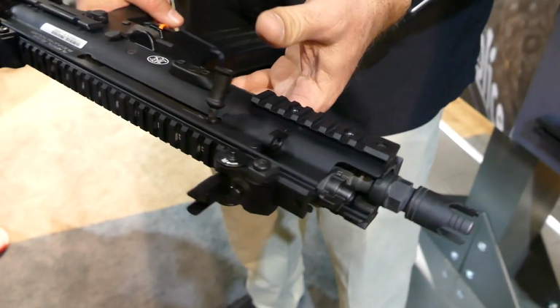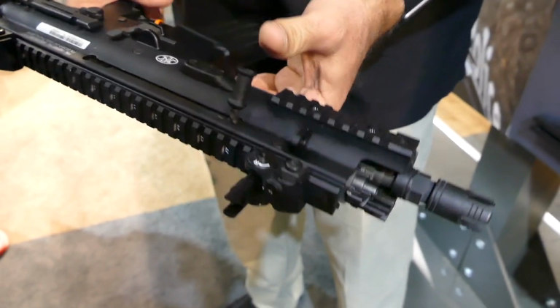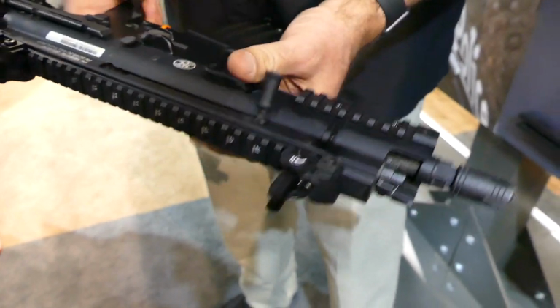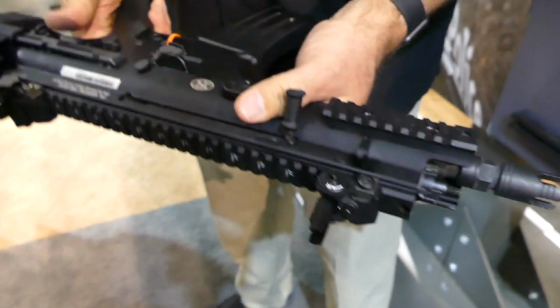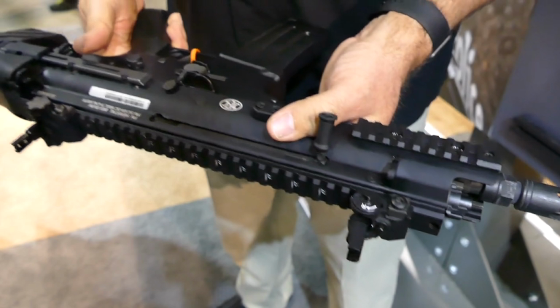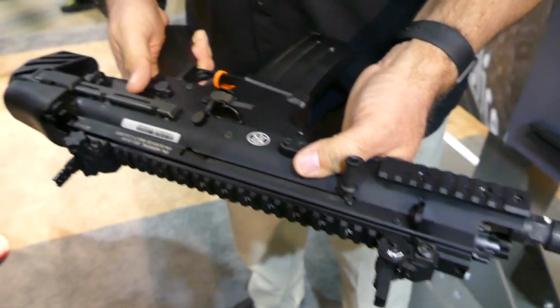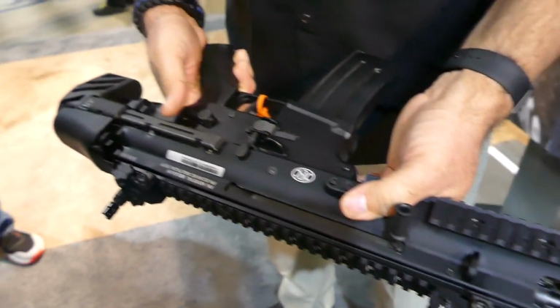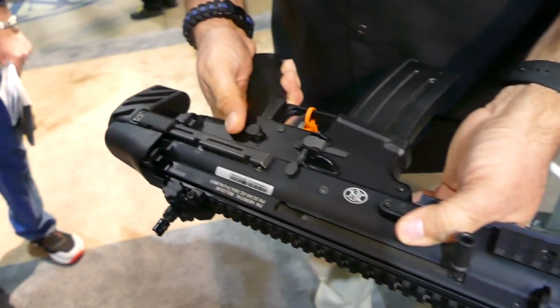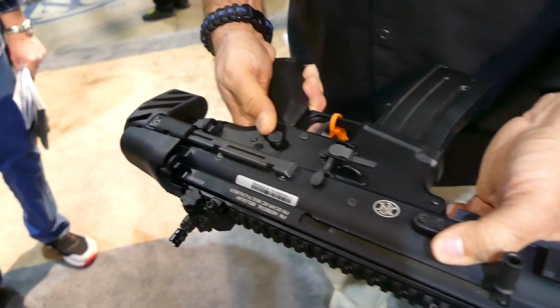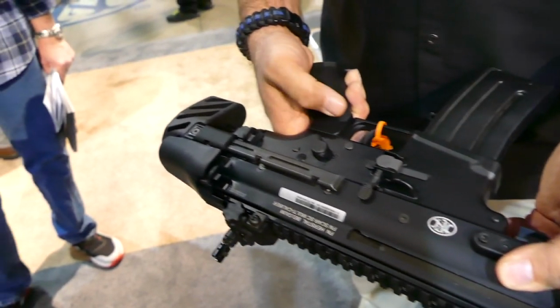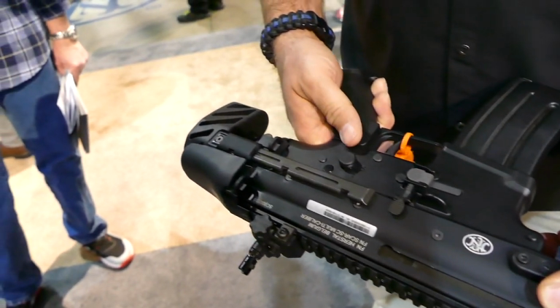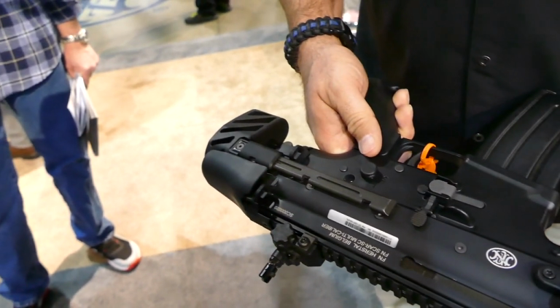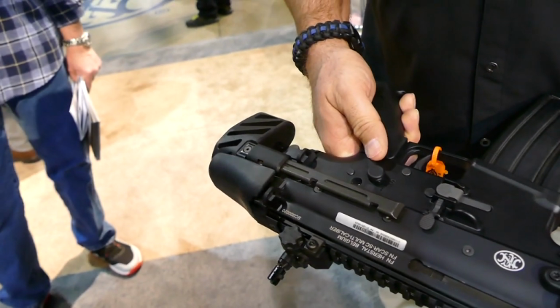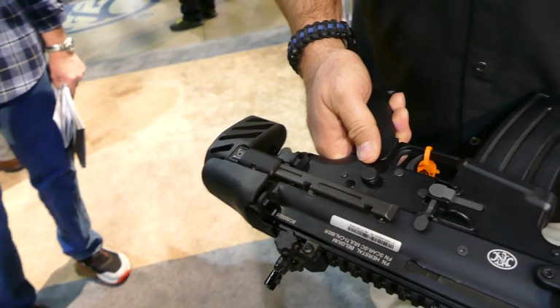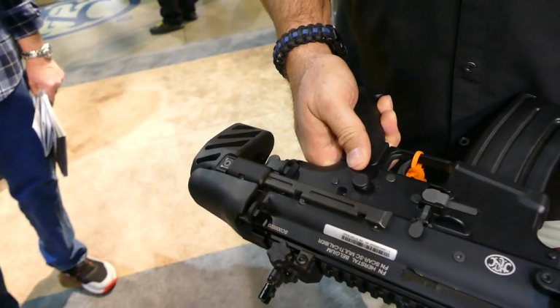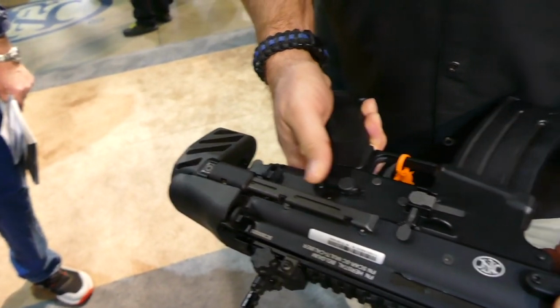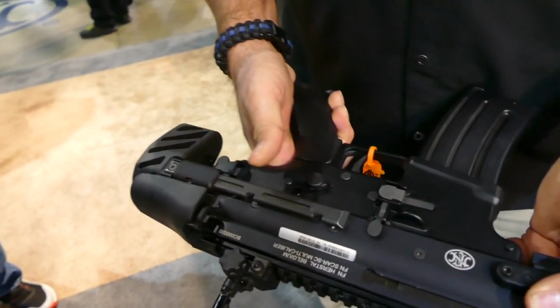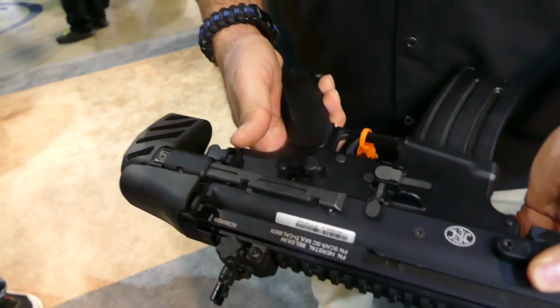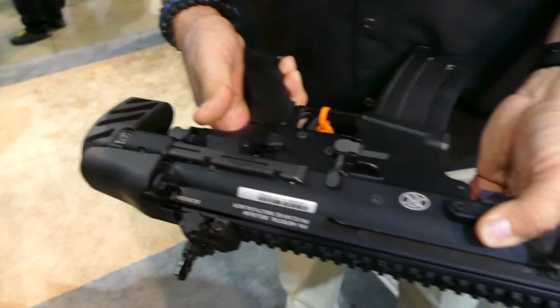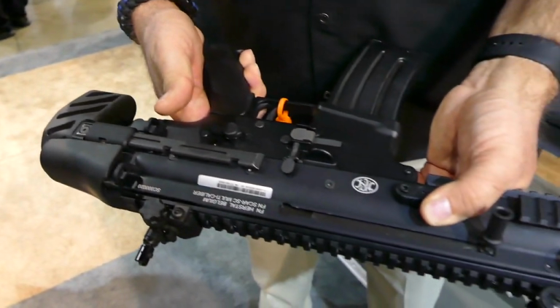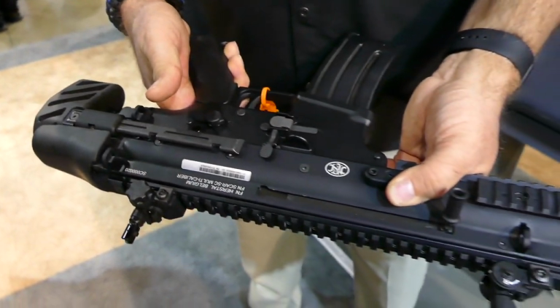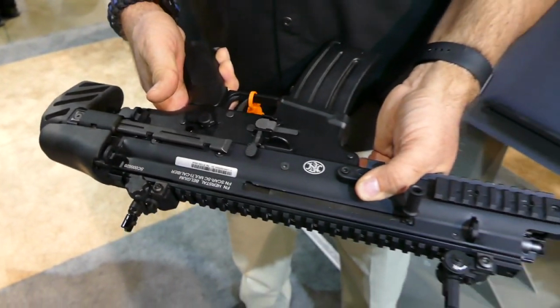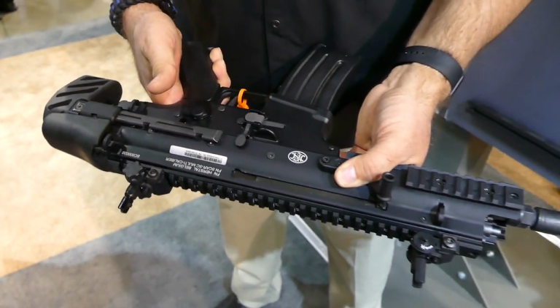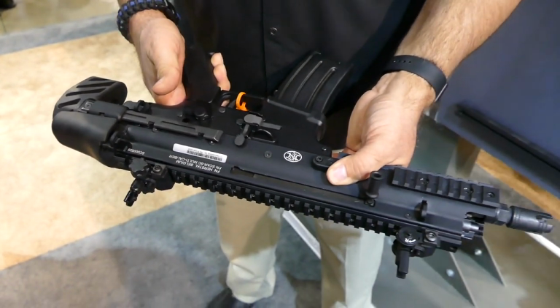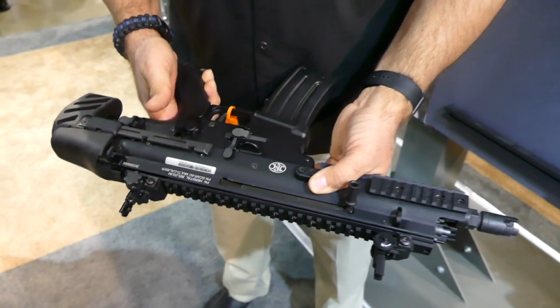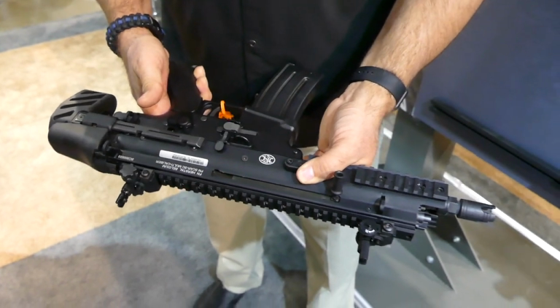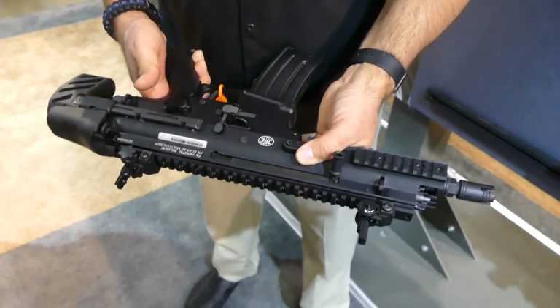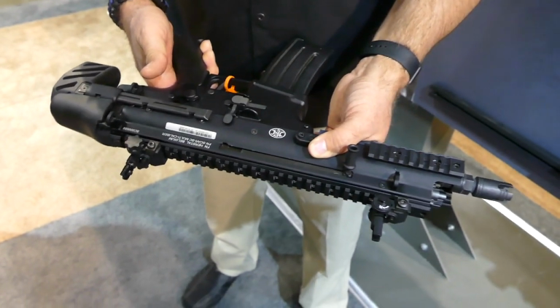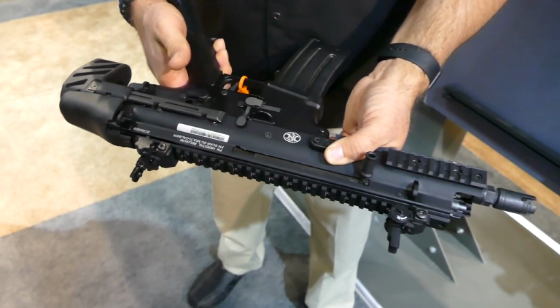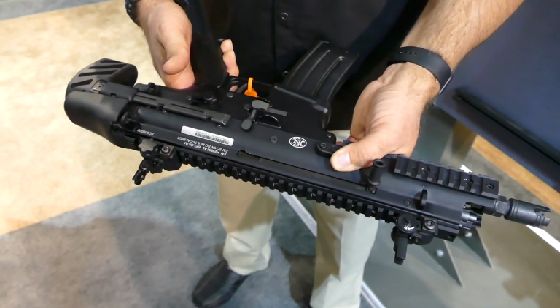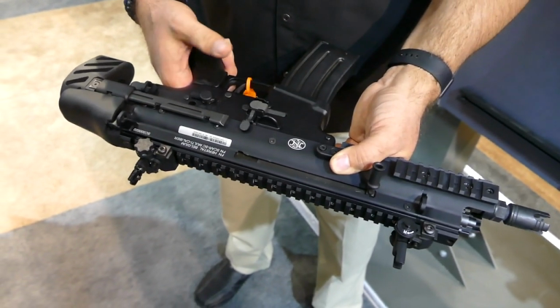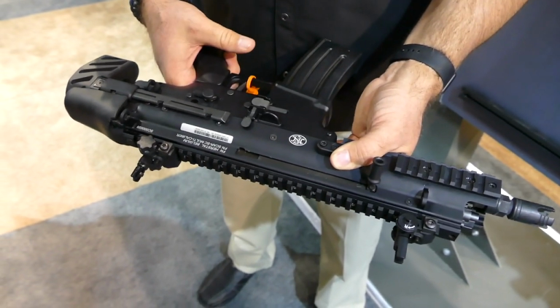This model shown is a semi-auto lower, but the production version will be select fire.